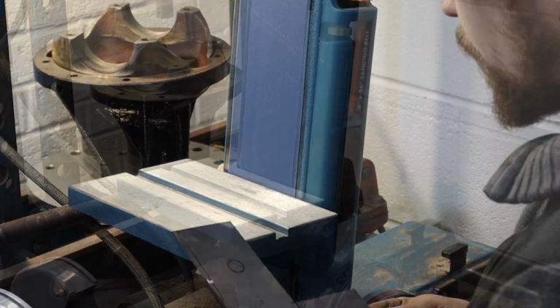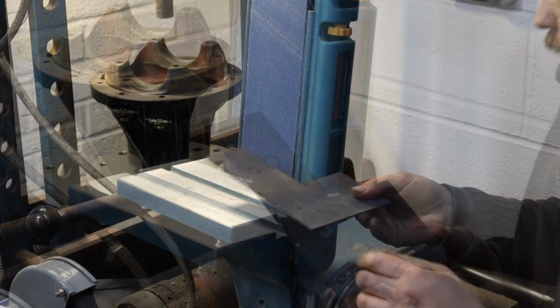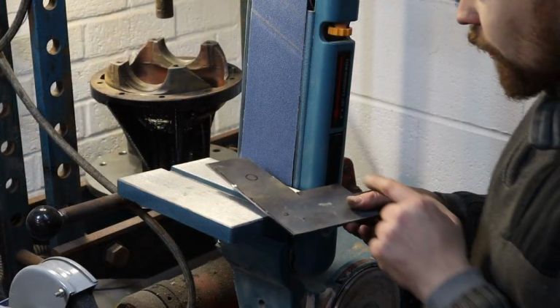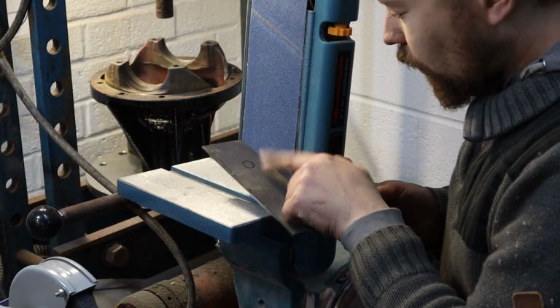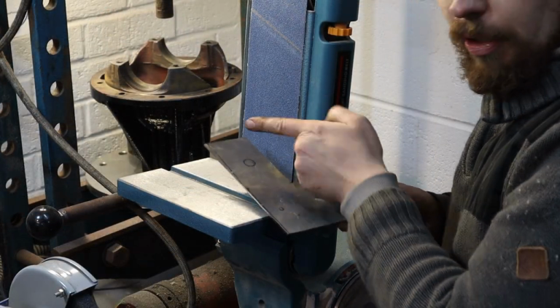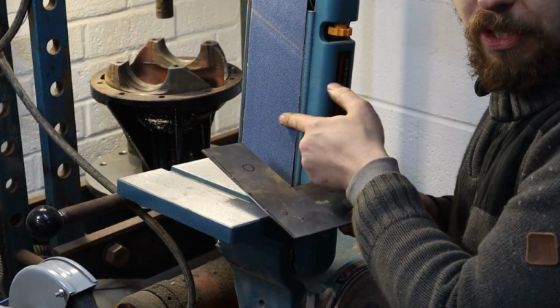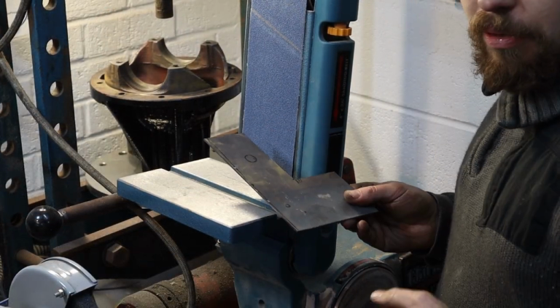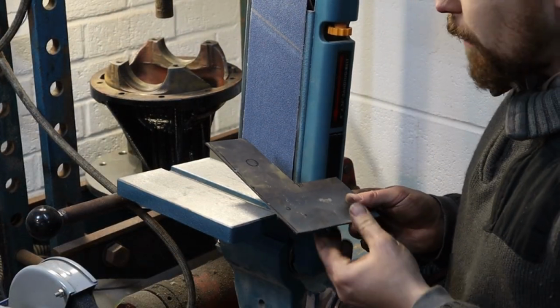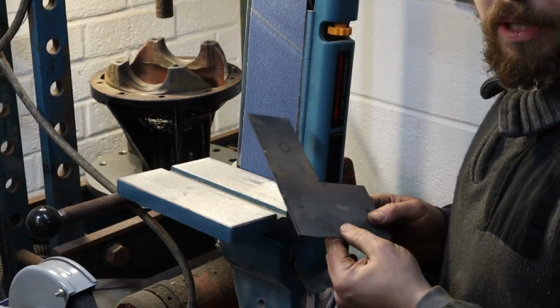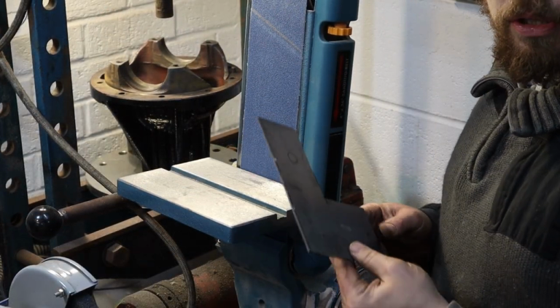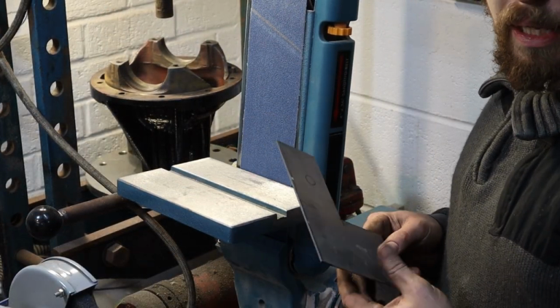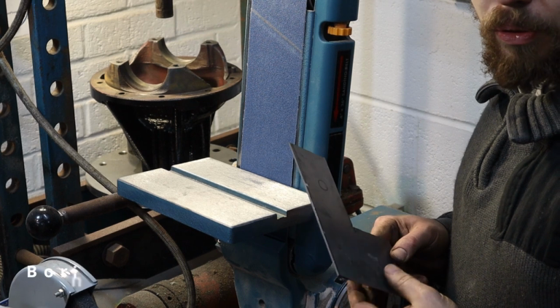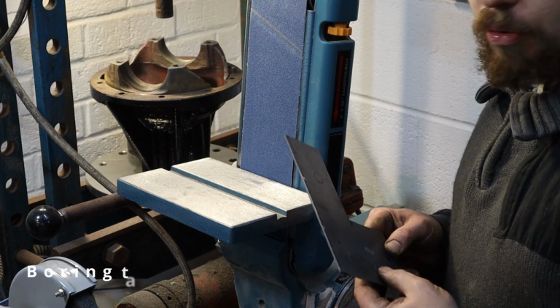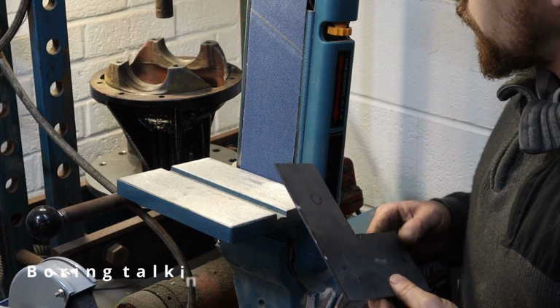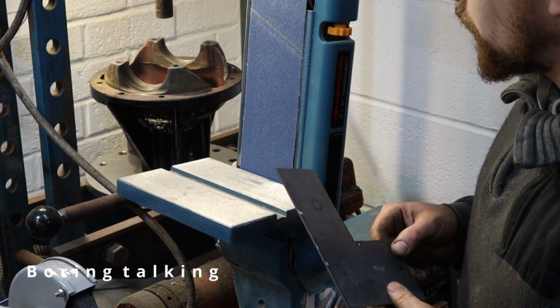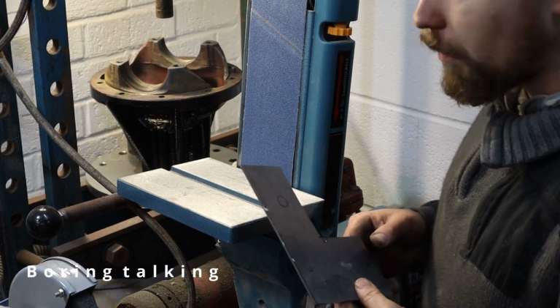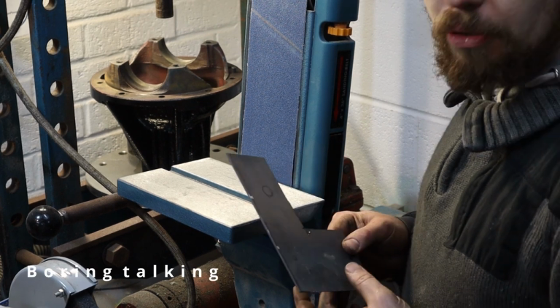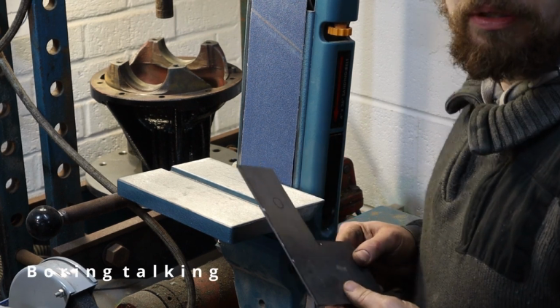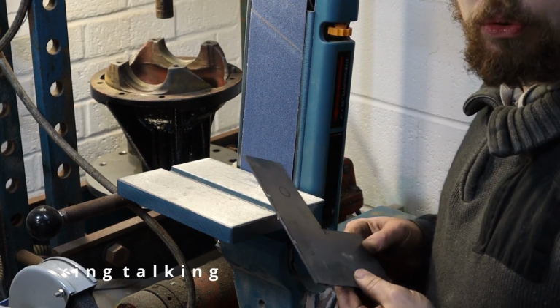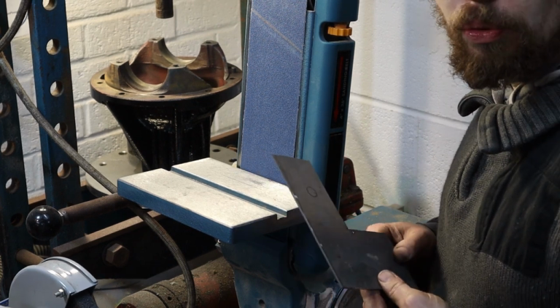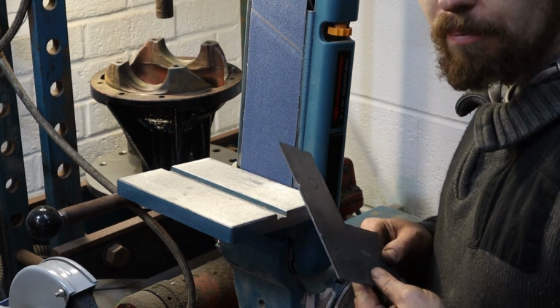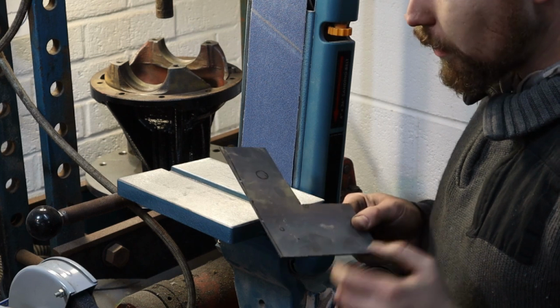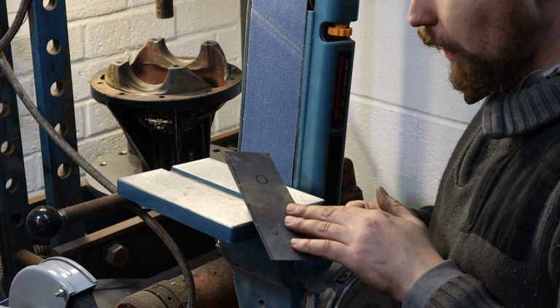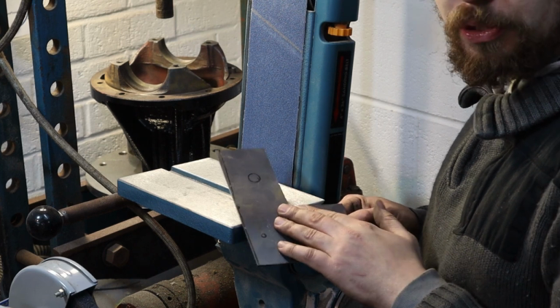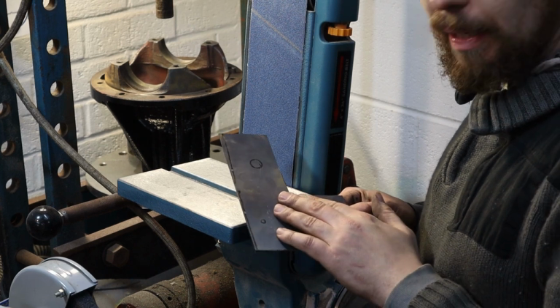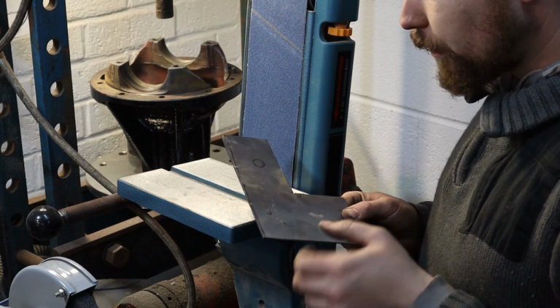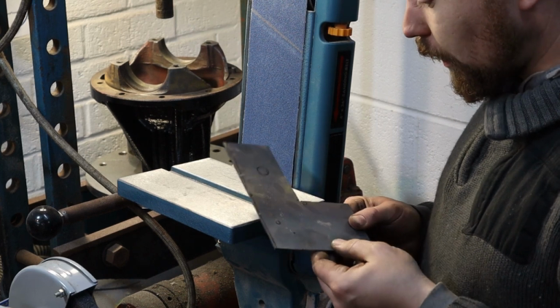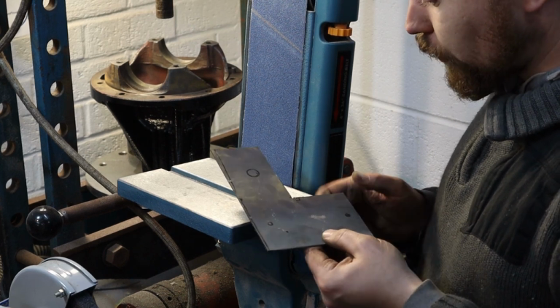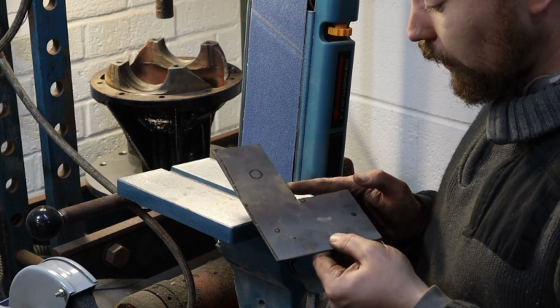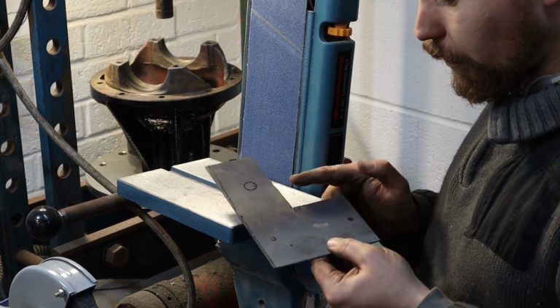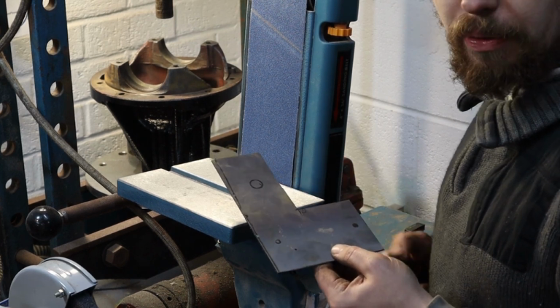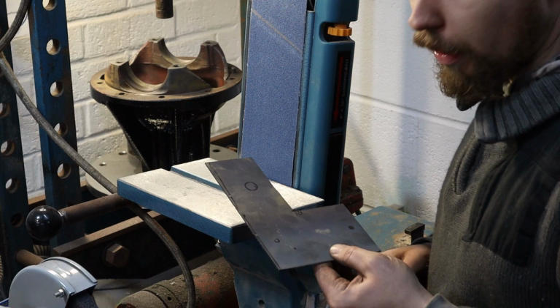Having changed the belt on my belt sander to a blue oxide metal-cutting belt, I'm now able to sand metal to the line that we roughed out with the angle grinder.